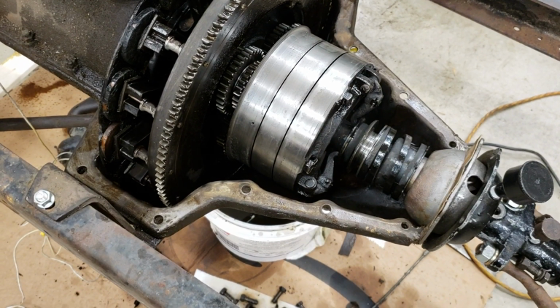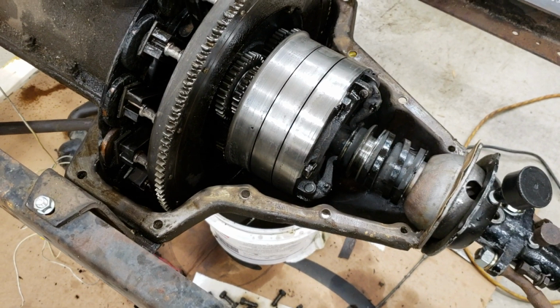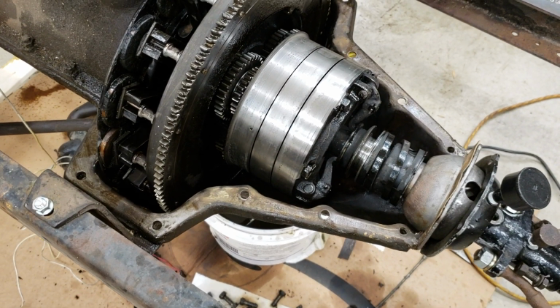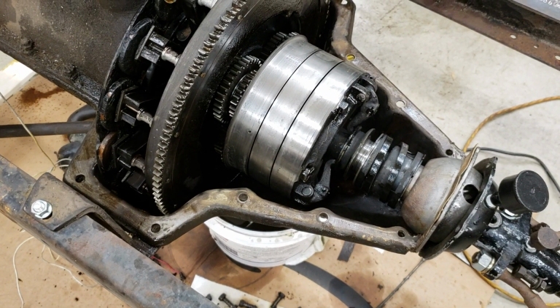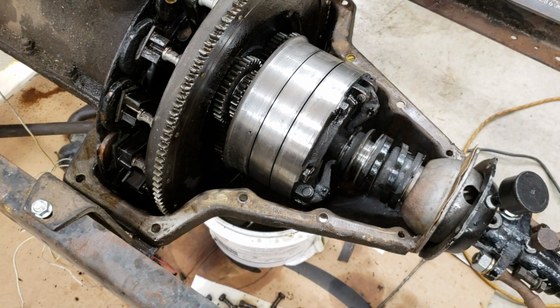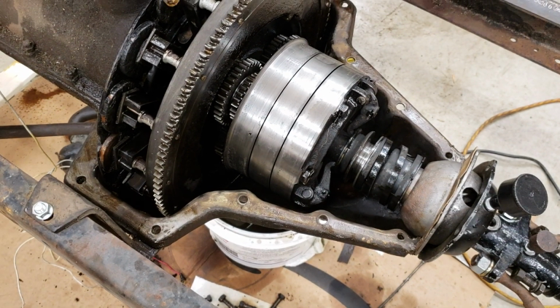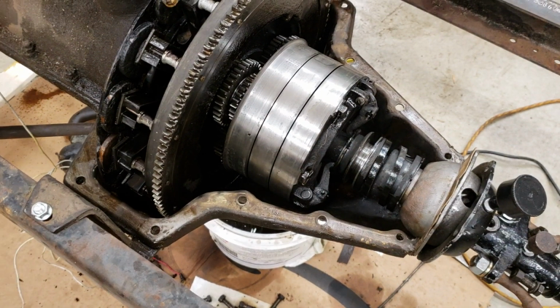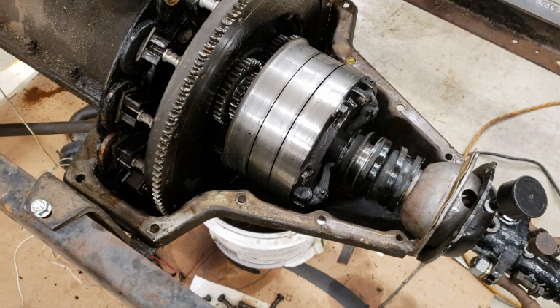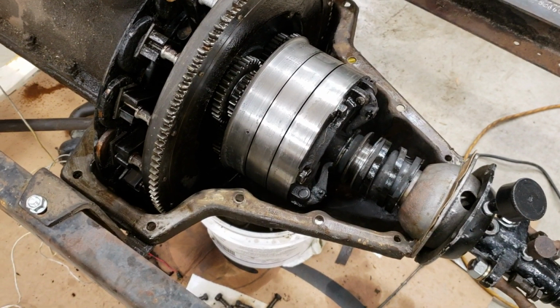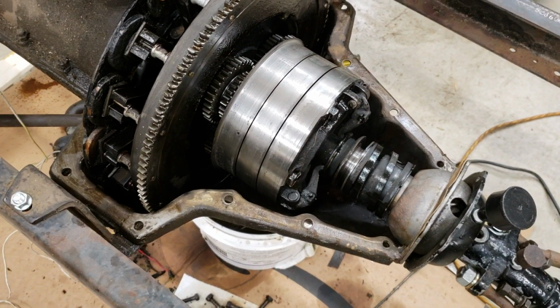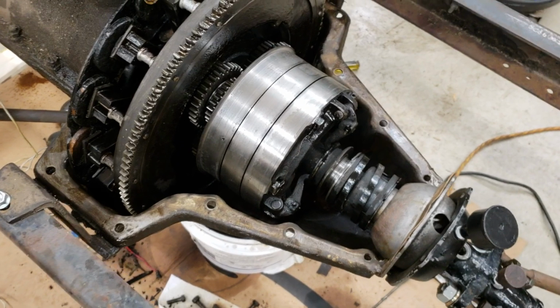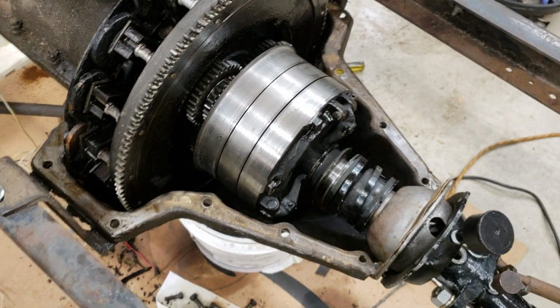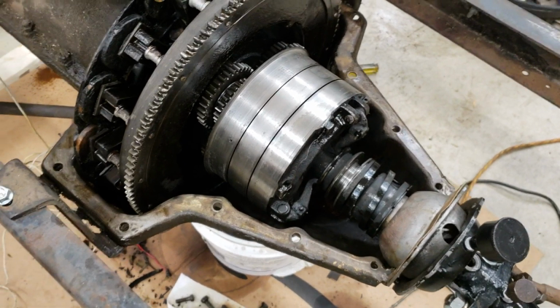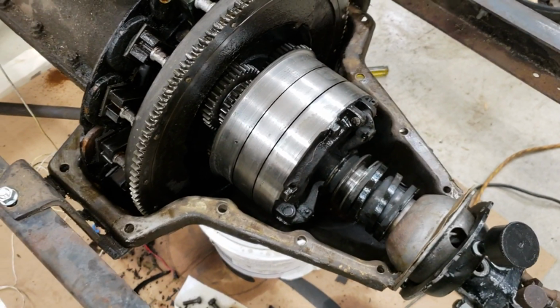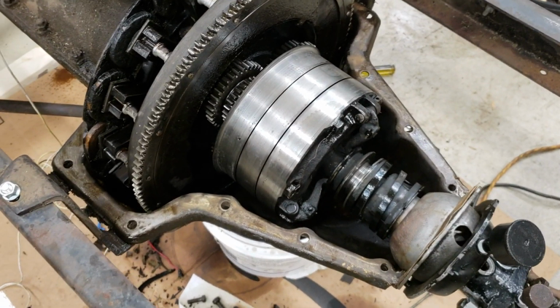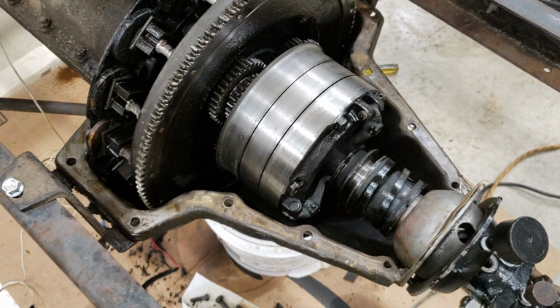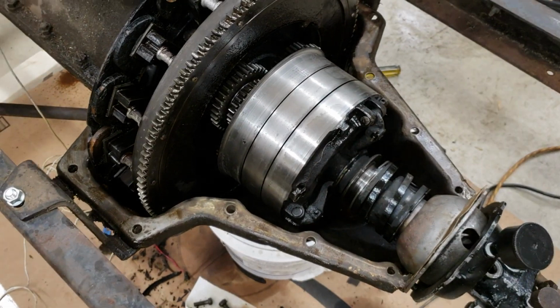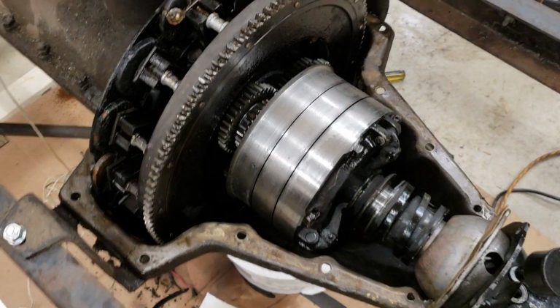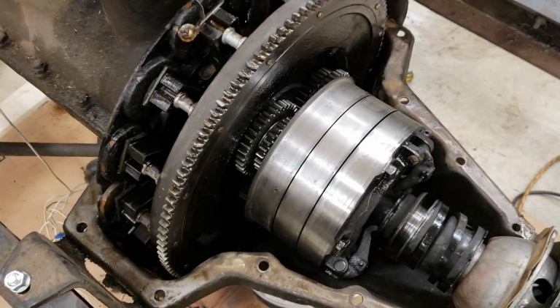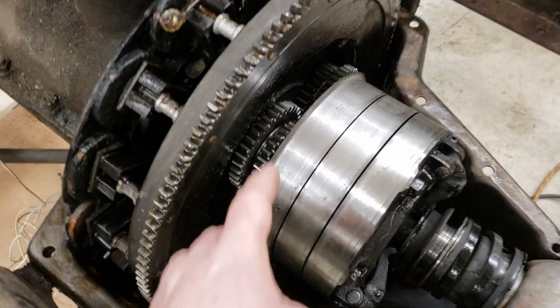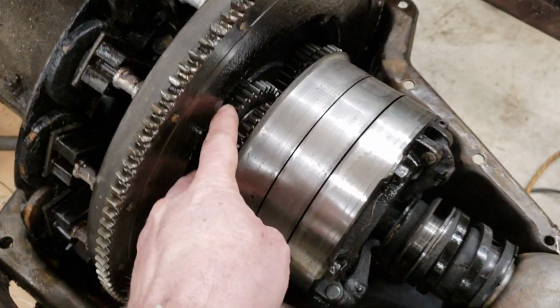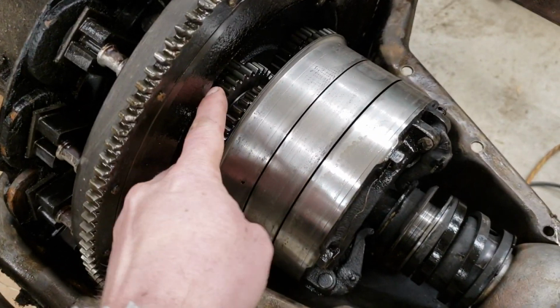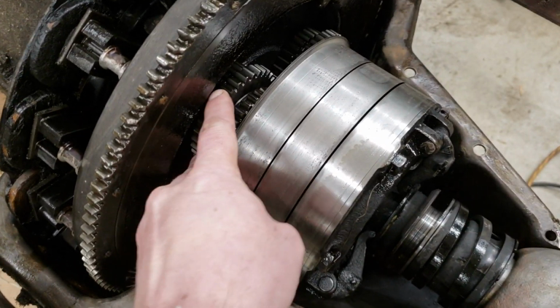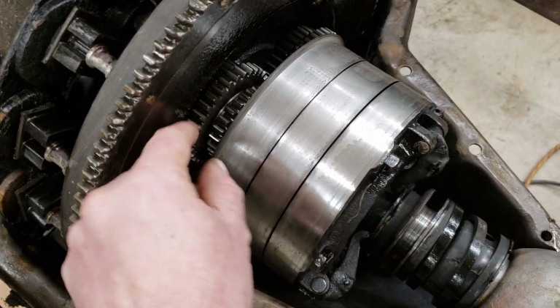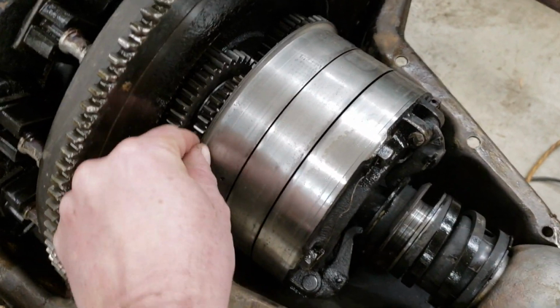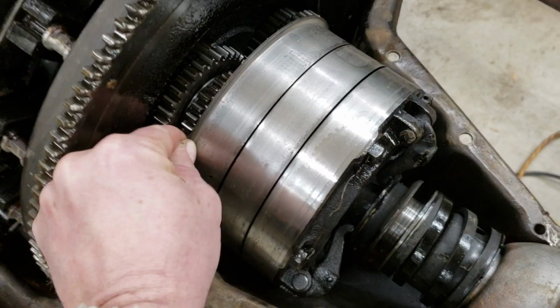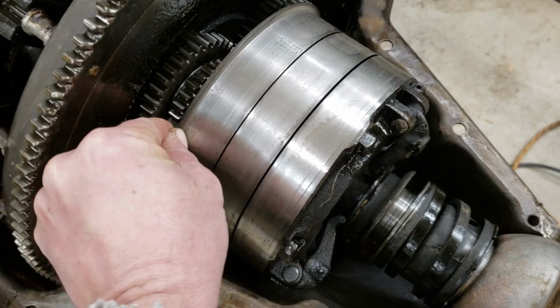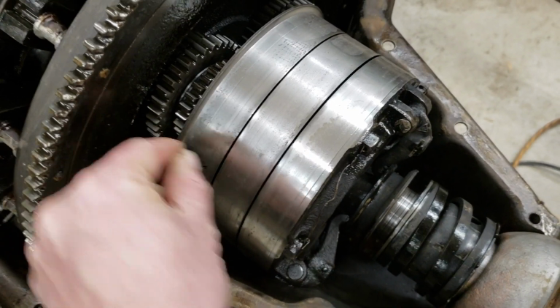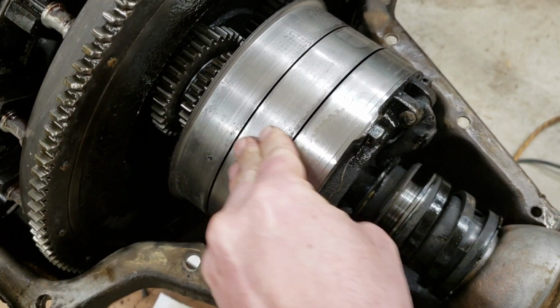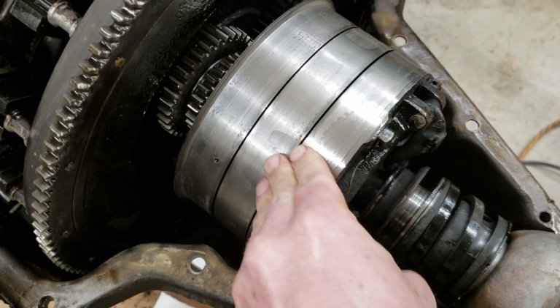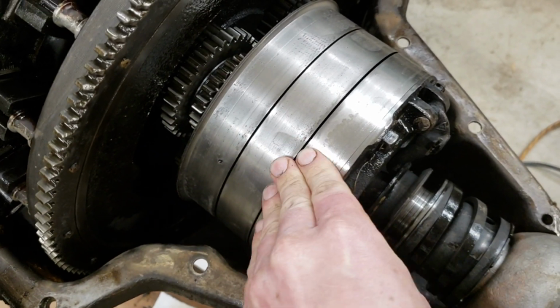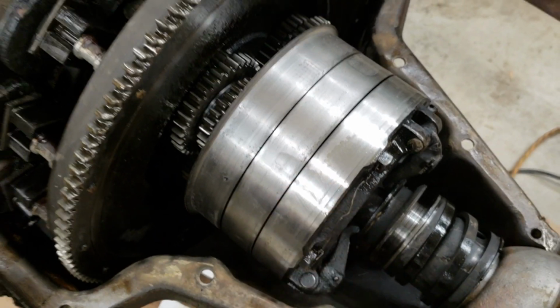I'm curious if the triple gears are in good shape or not, or maybe the bushings are getting a little worn. They don't look too bad right here — they're pretty stiff, with just a little movement there.